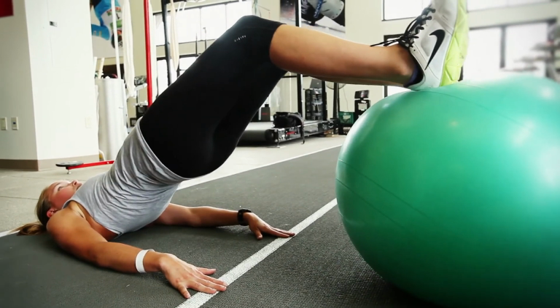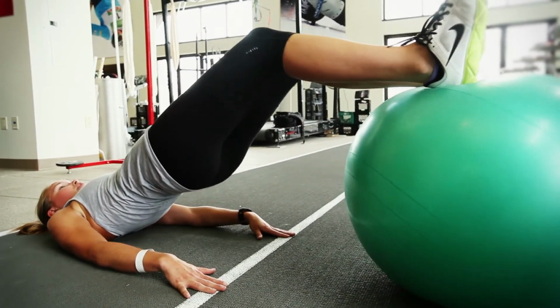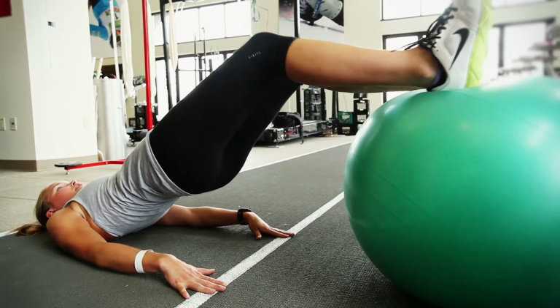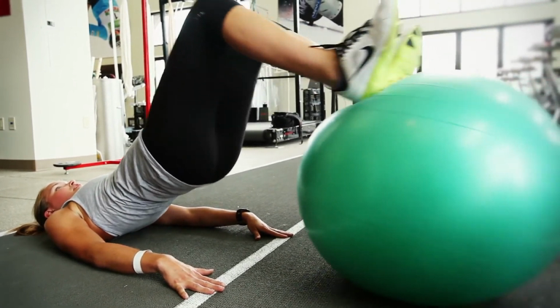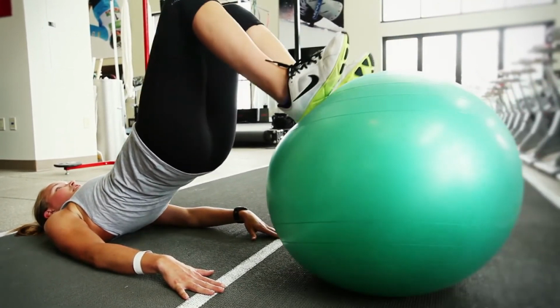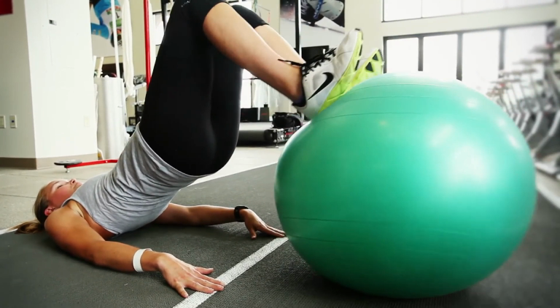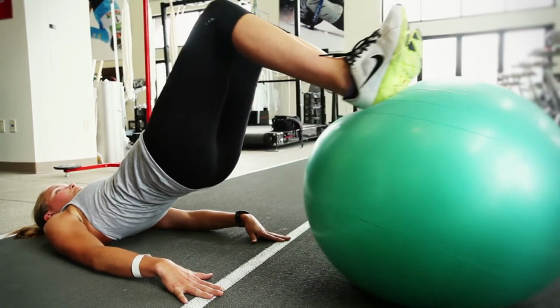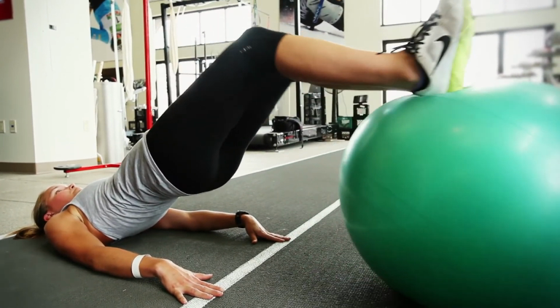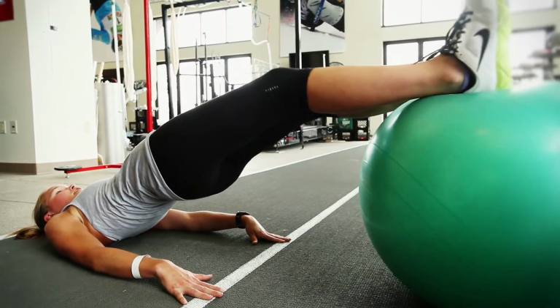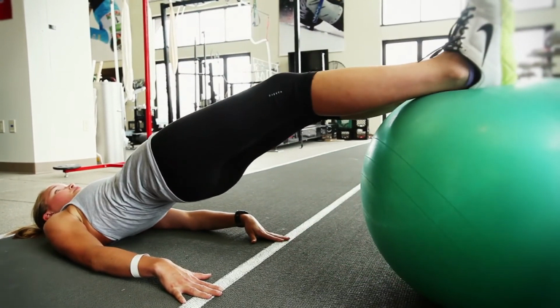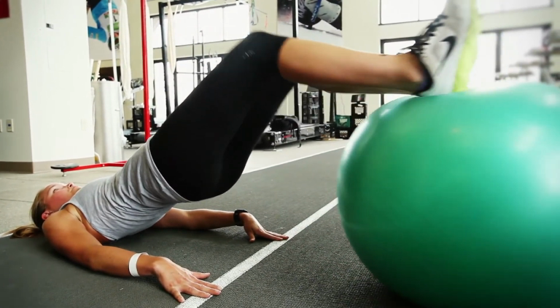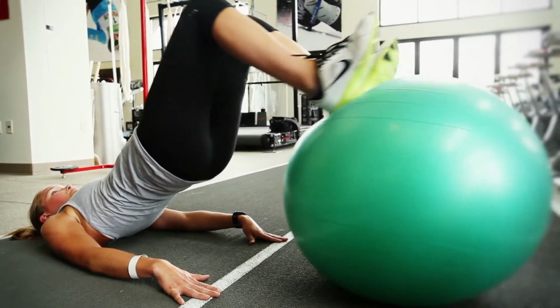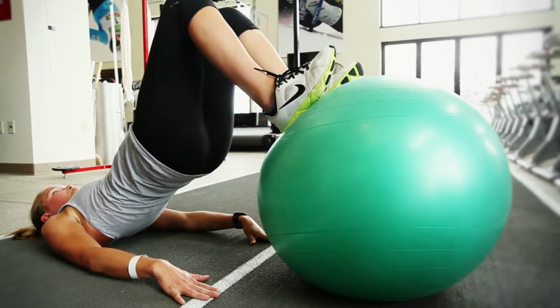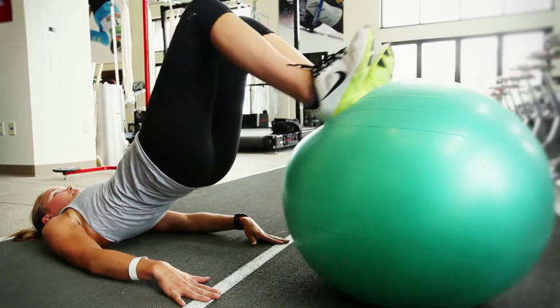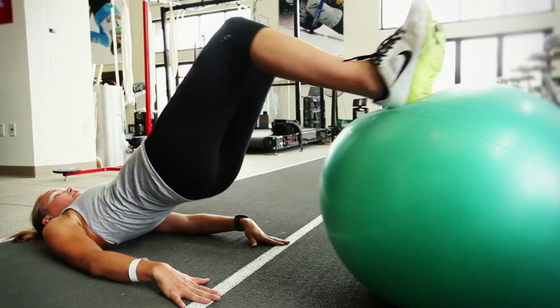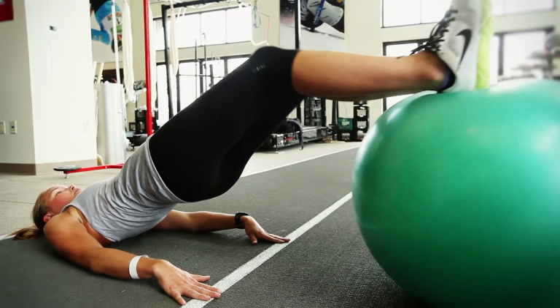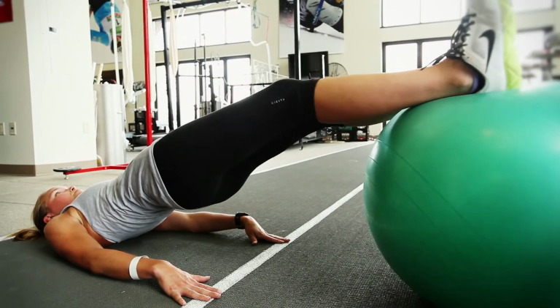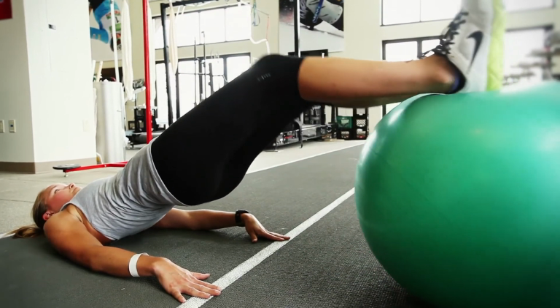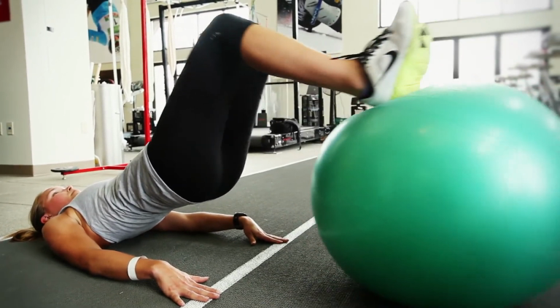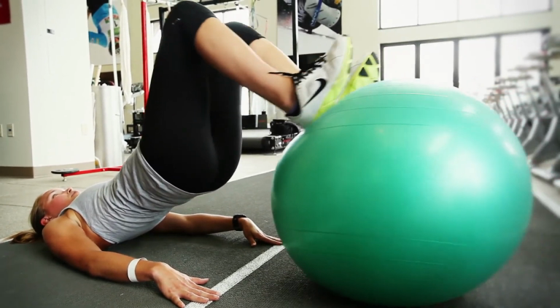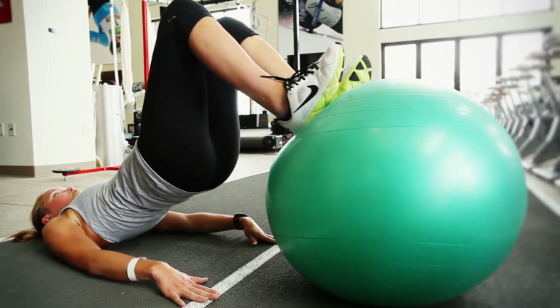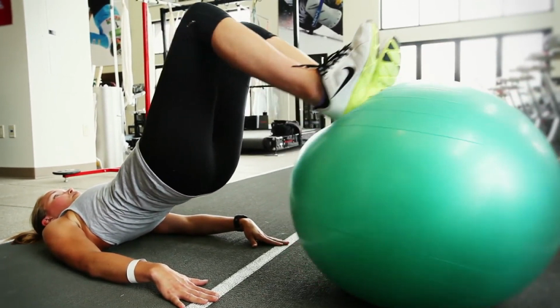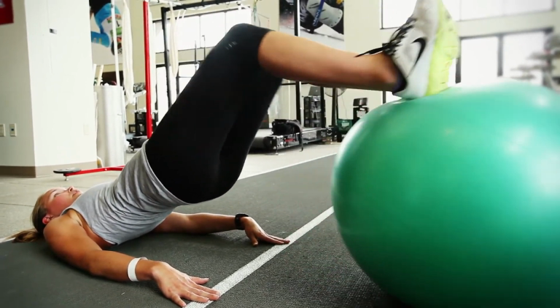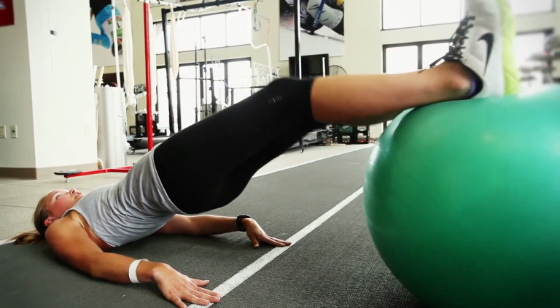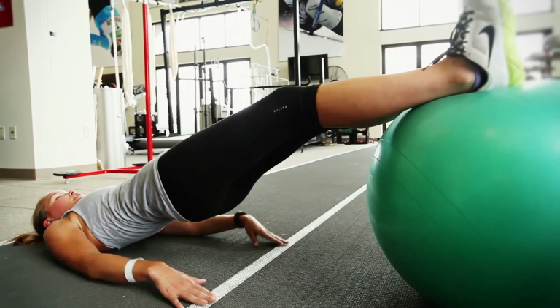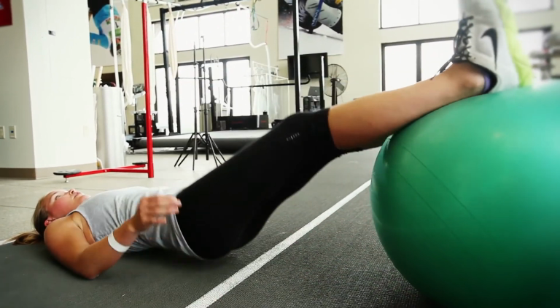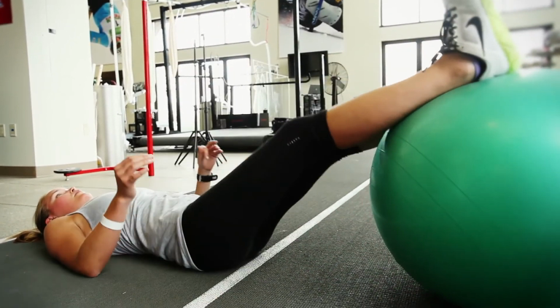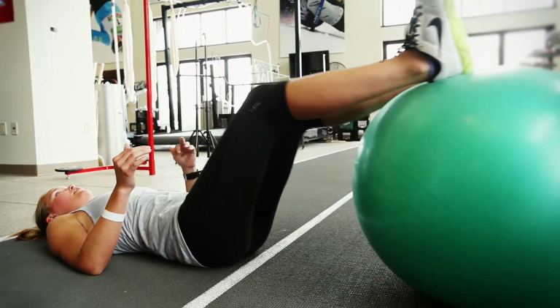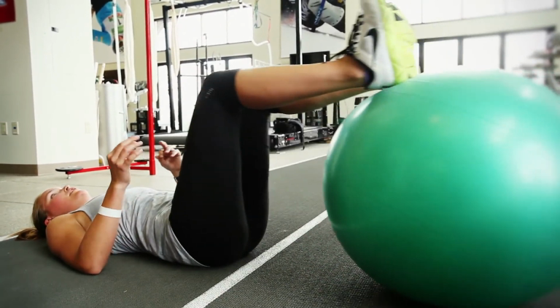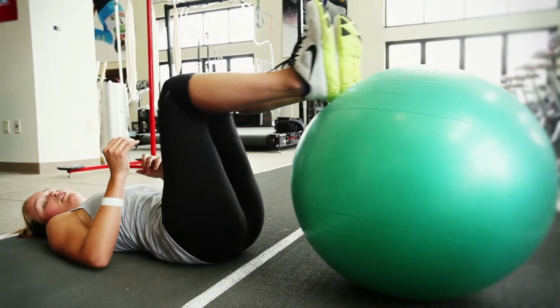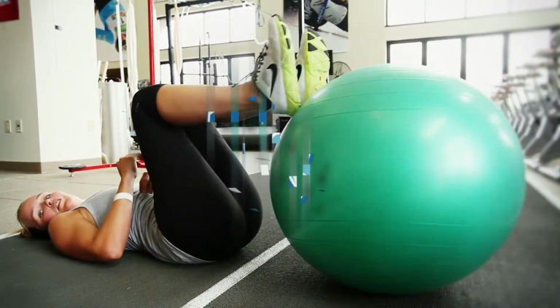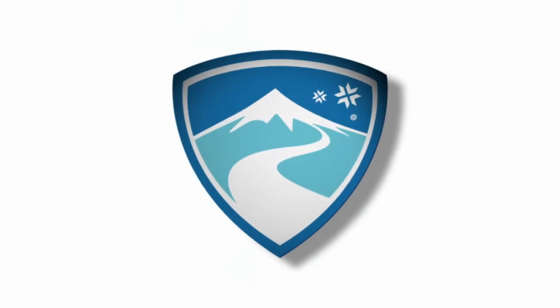The entire time we're working on hip extension and also knee flexion, really challenging the glutes and hamstrings. And I promise you will feel the burn.